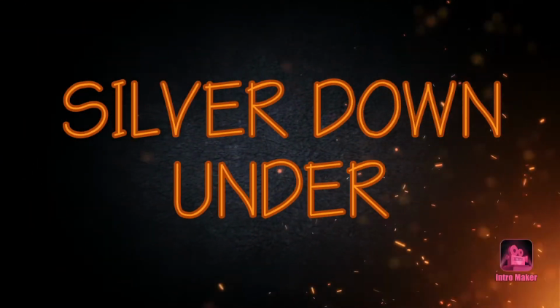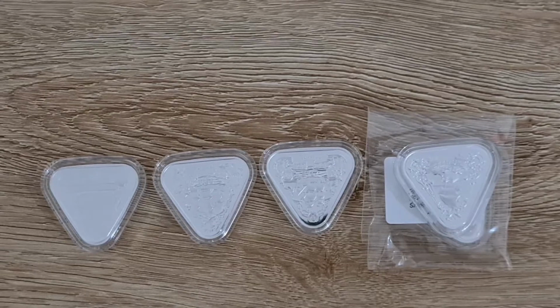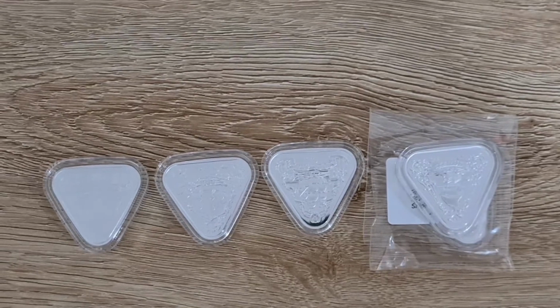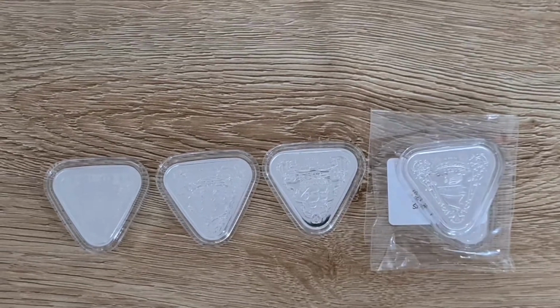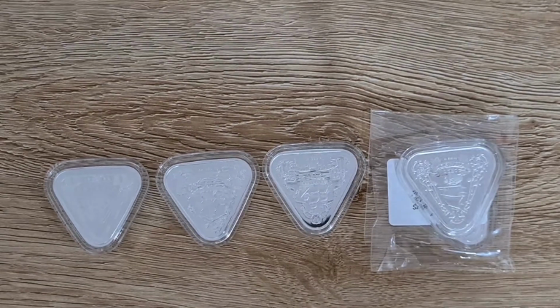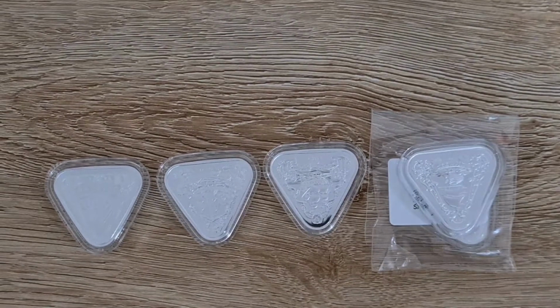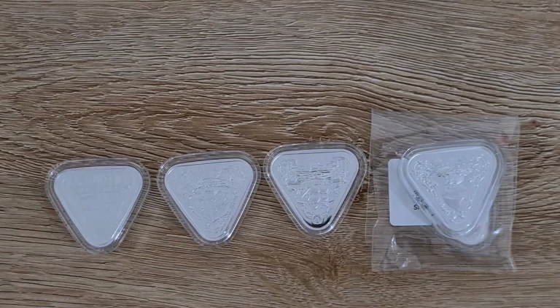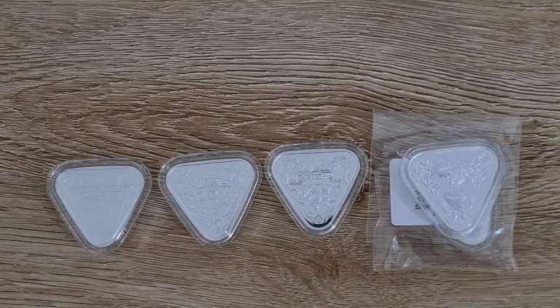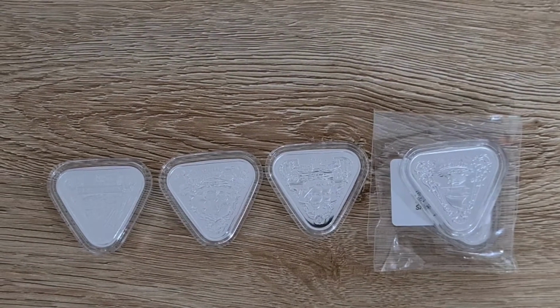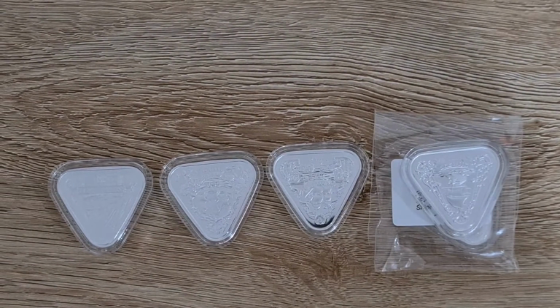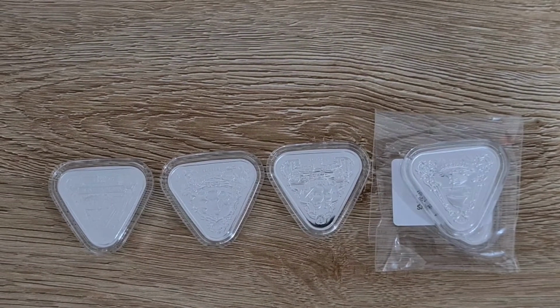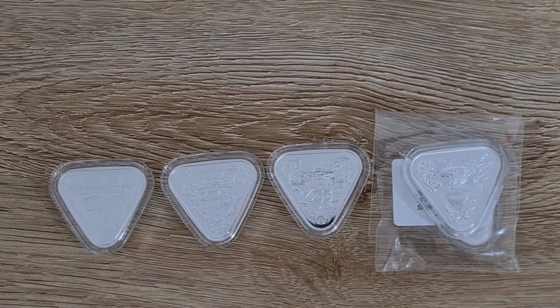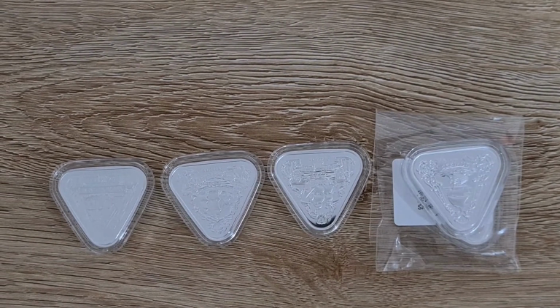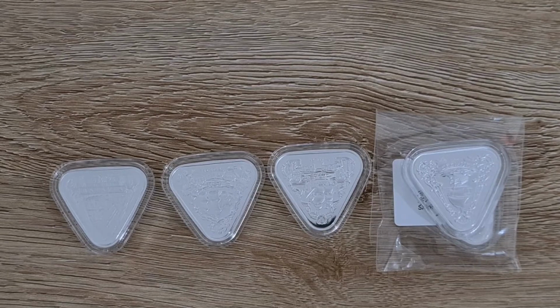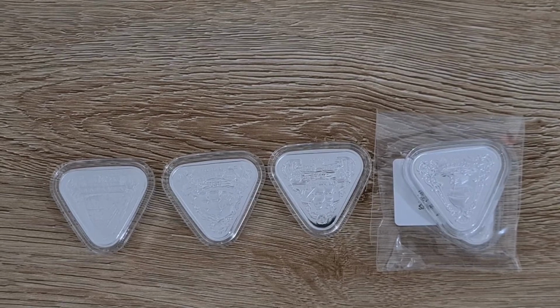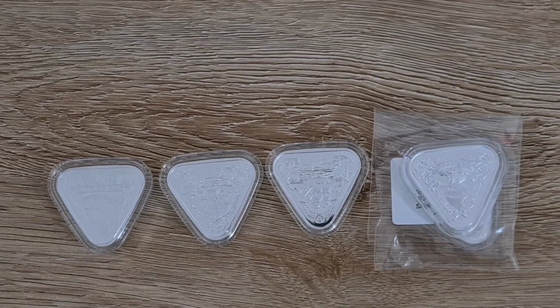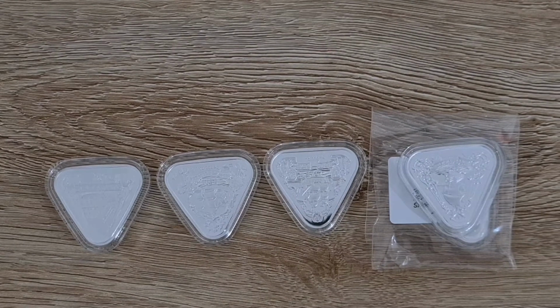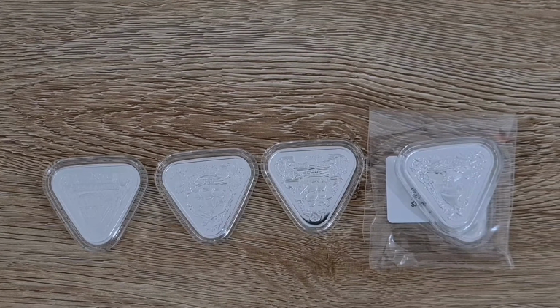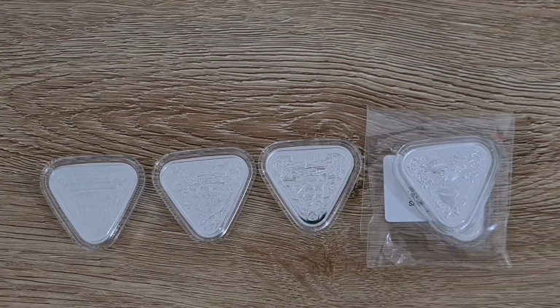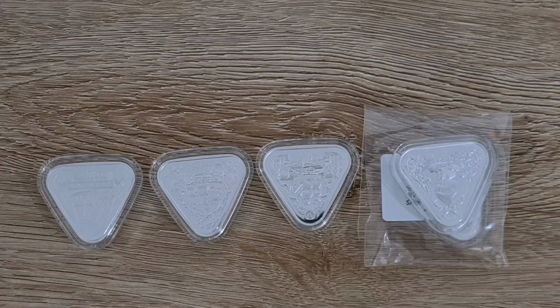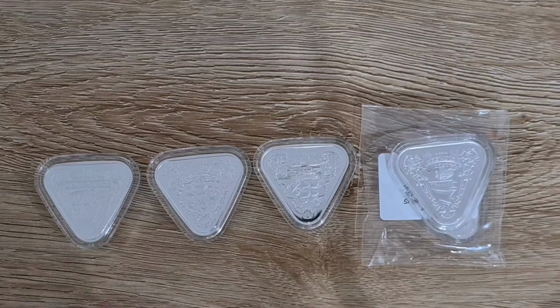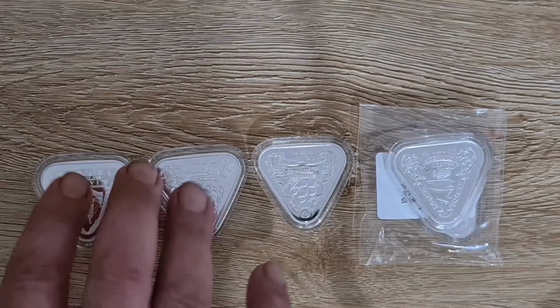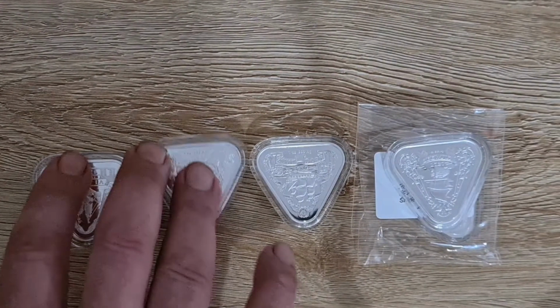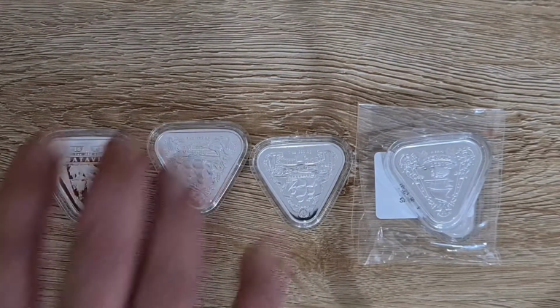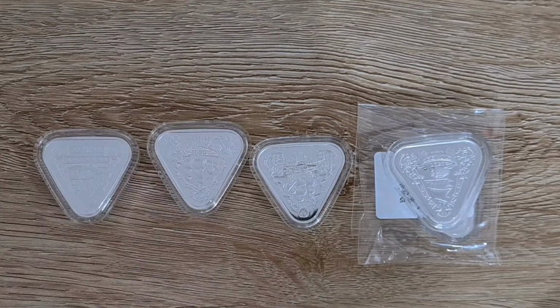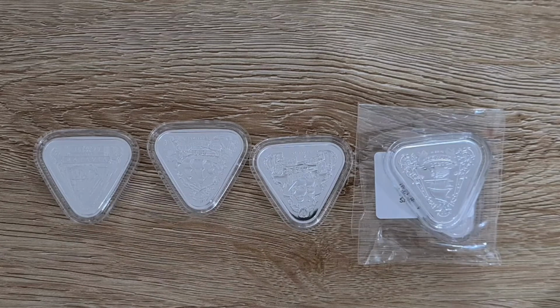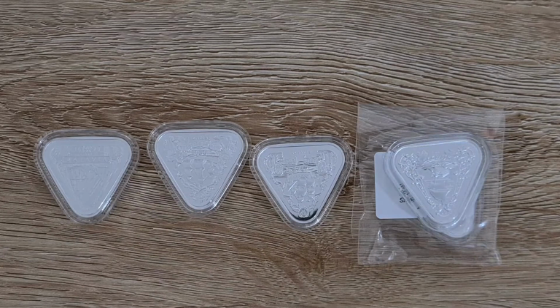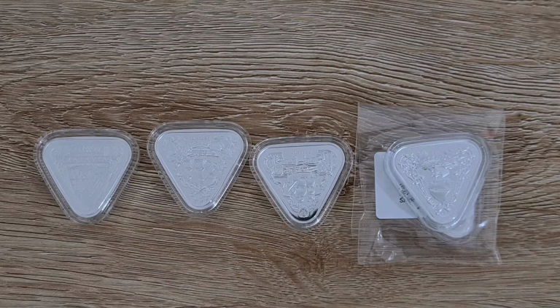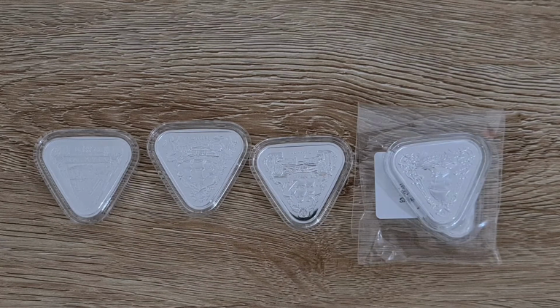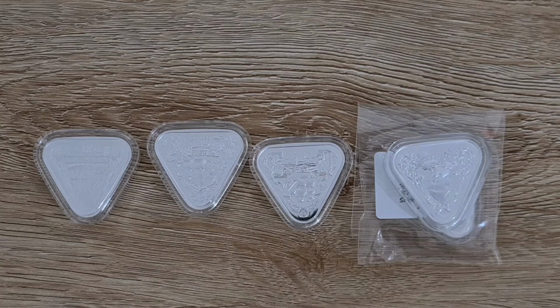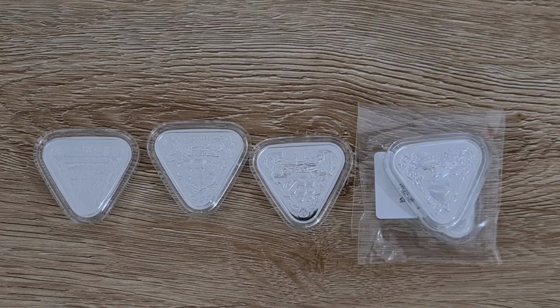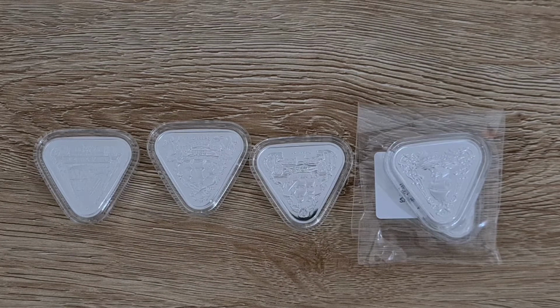Welcome guys, thanks for tuning in for another video. Today we'll be looking at the fourth and final run in the series of the shipwreck coins put out by the Royal Australian Mint.